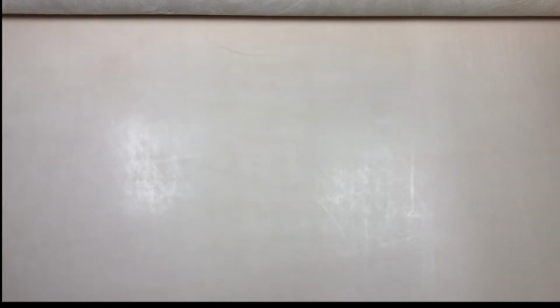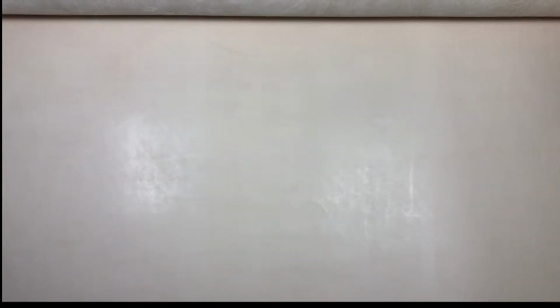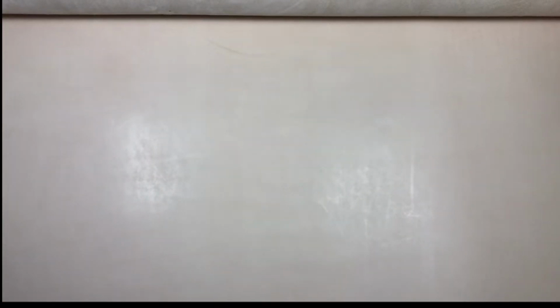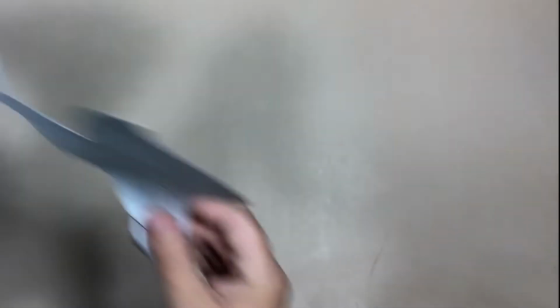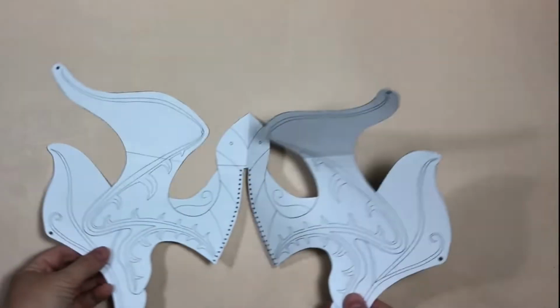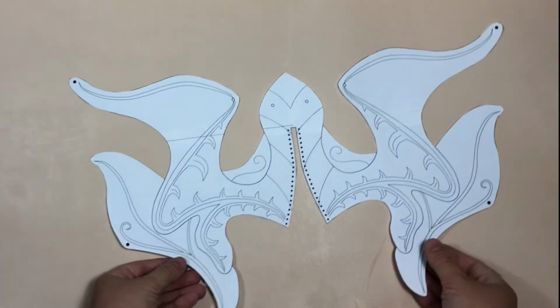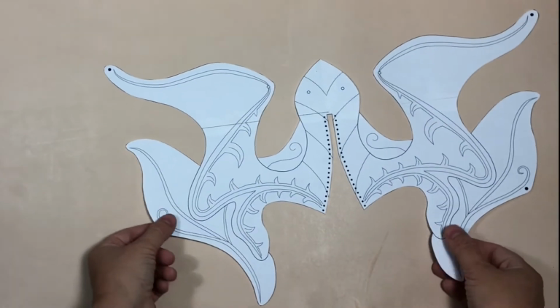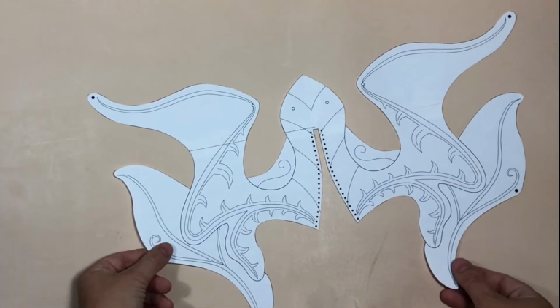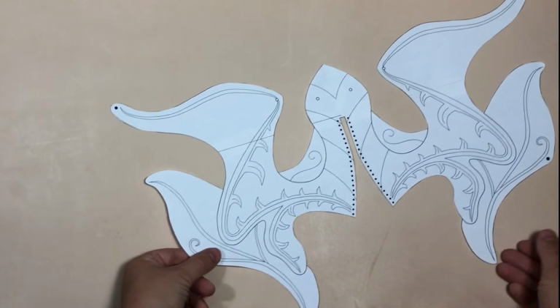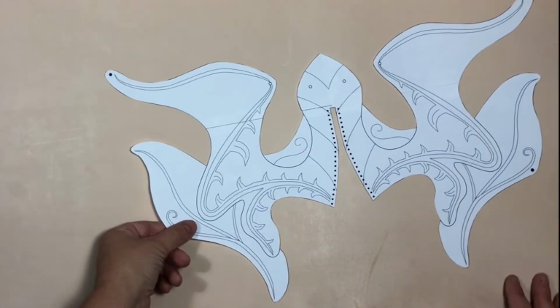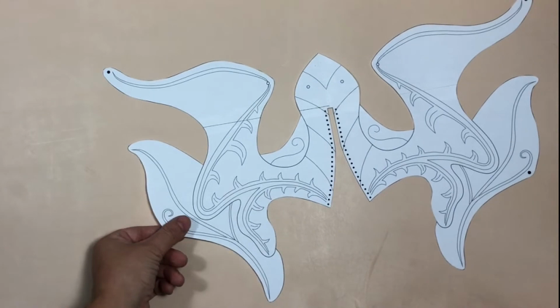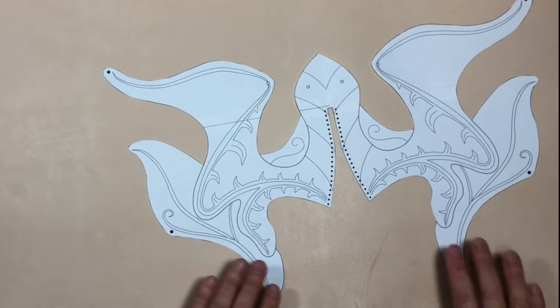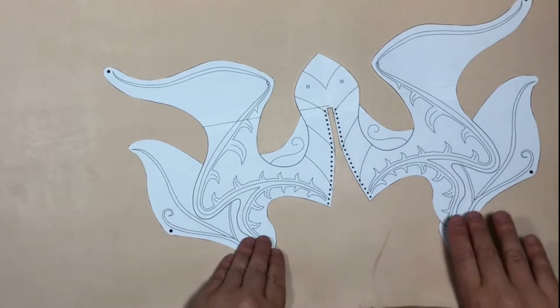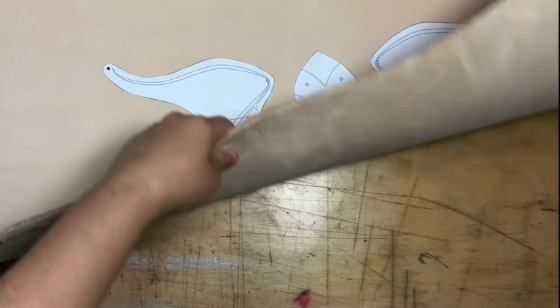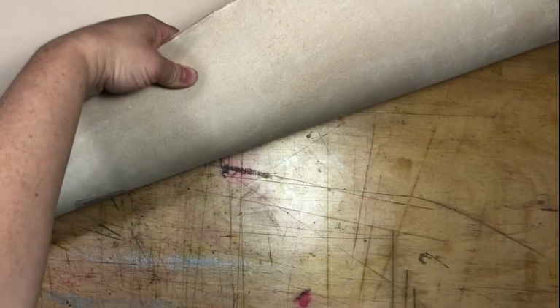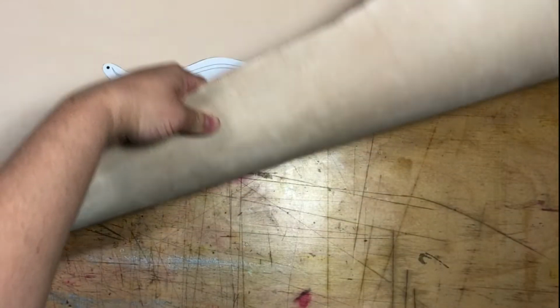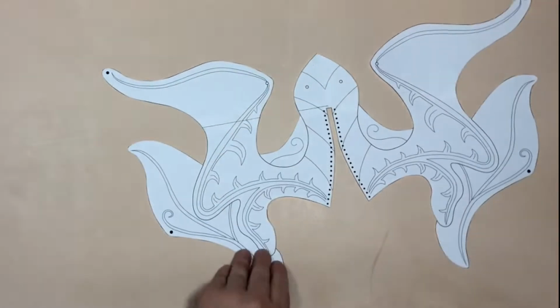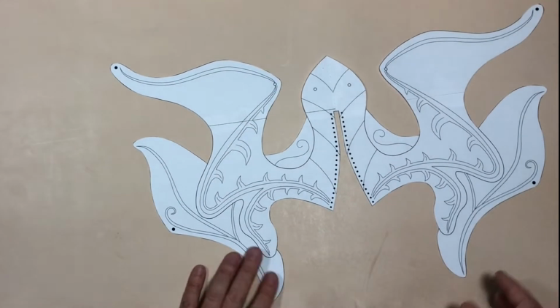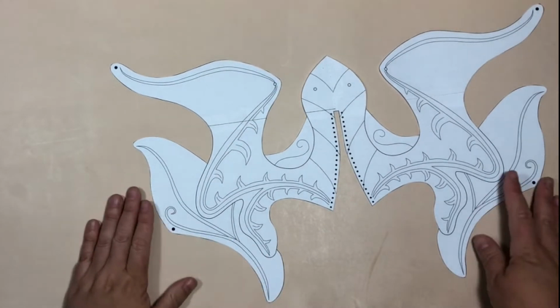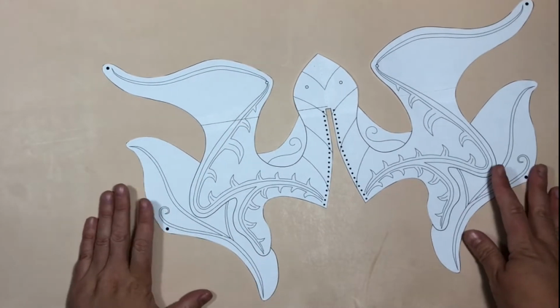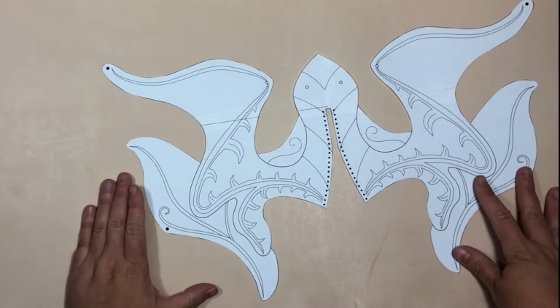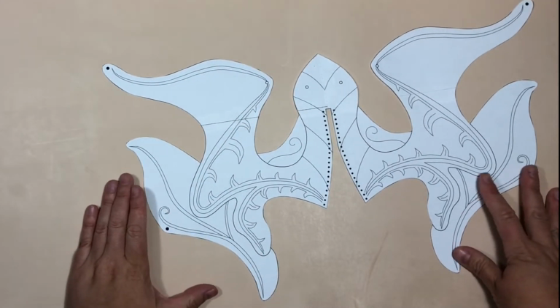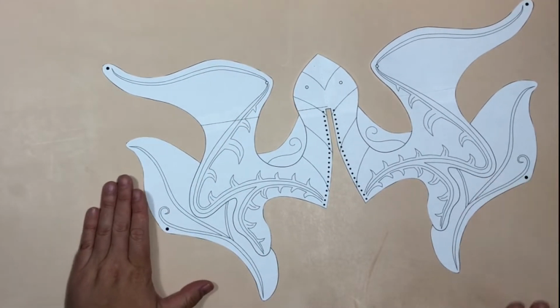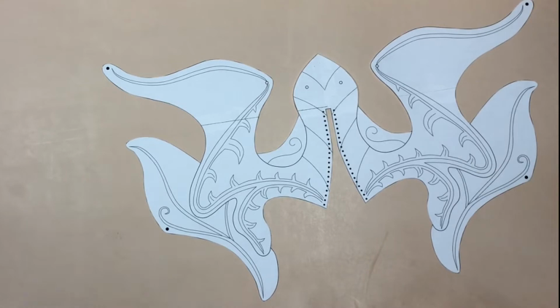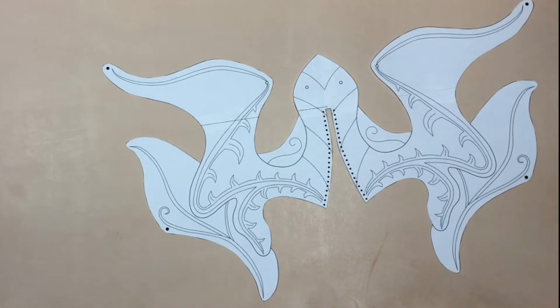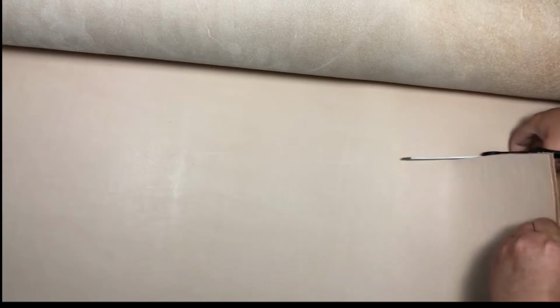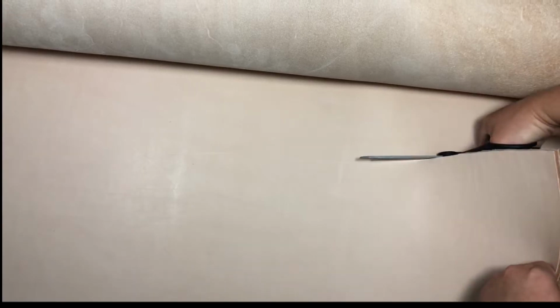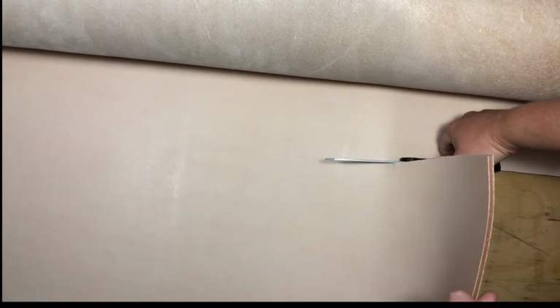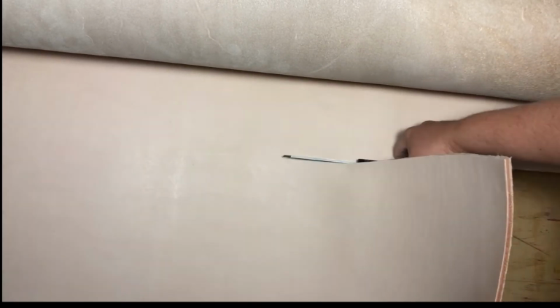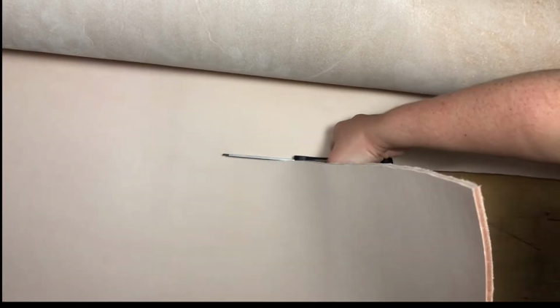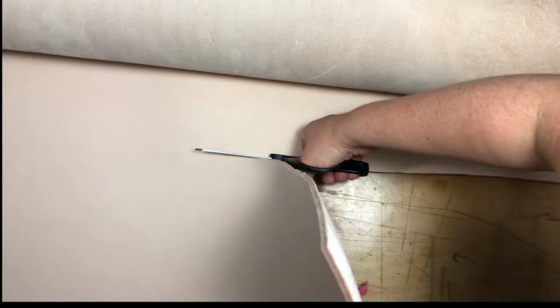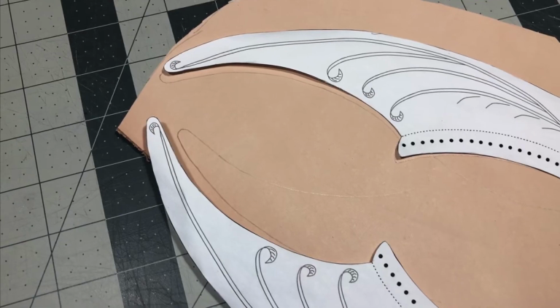I'm just selecting some leather here. I'm using Veg-tan cowhide, checking the back for marks. I used 10oz for the head of the helm and 5oz for the forehead spike.